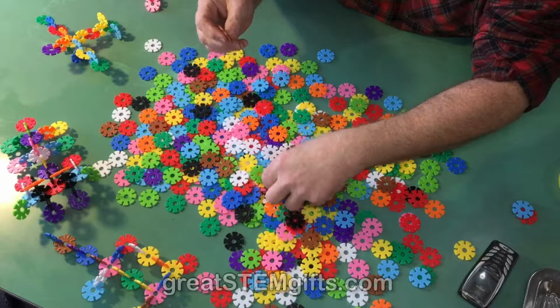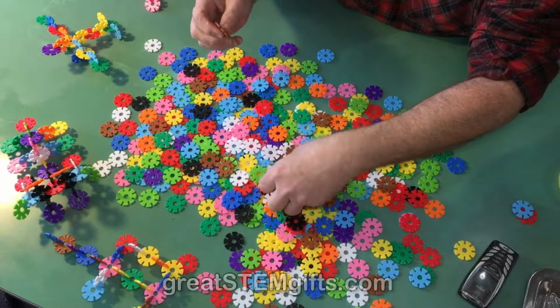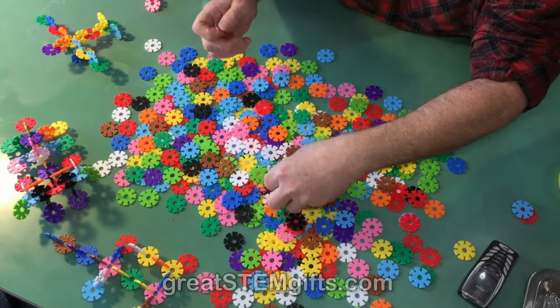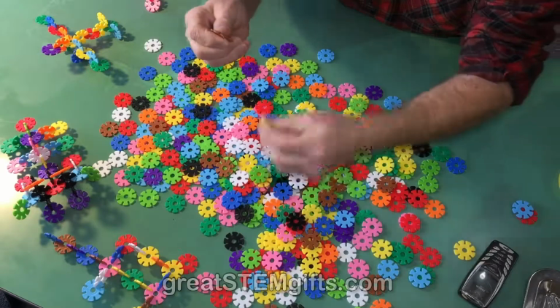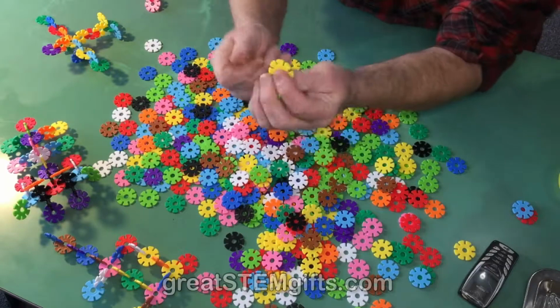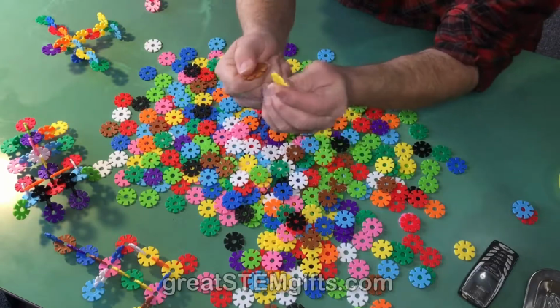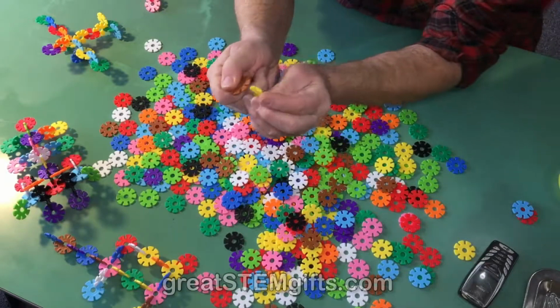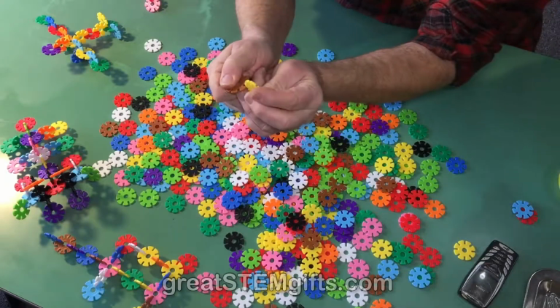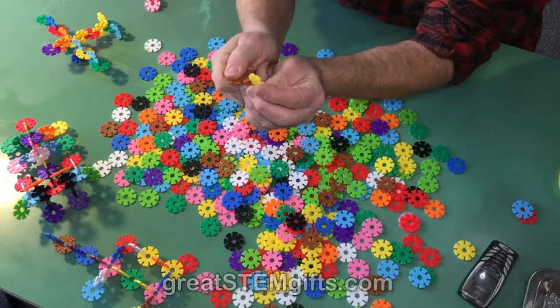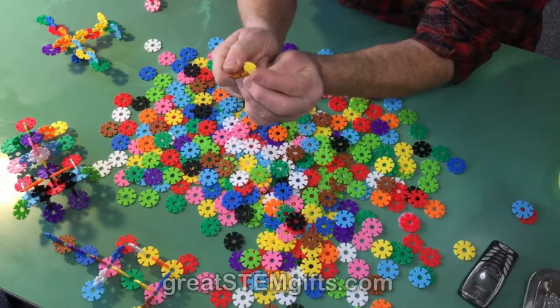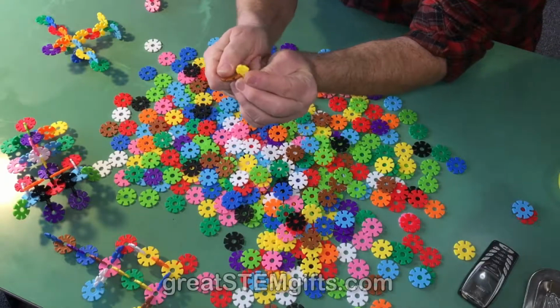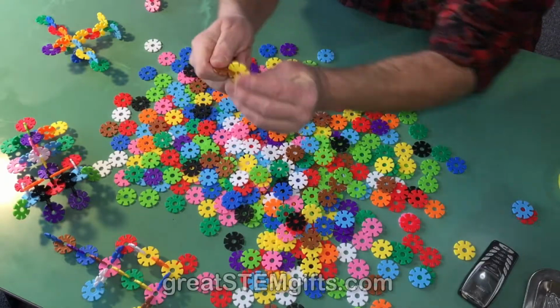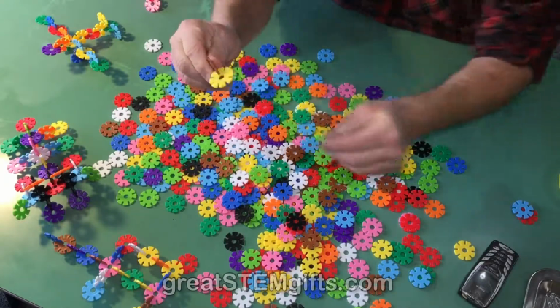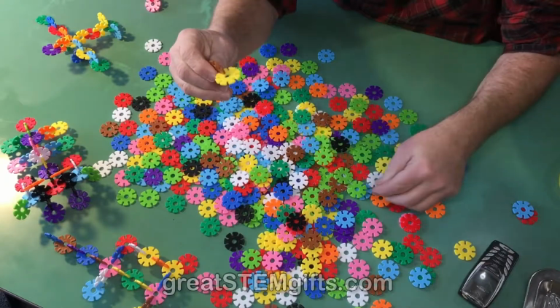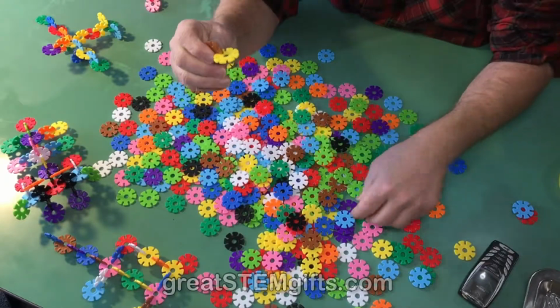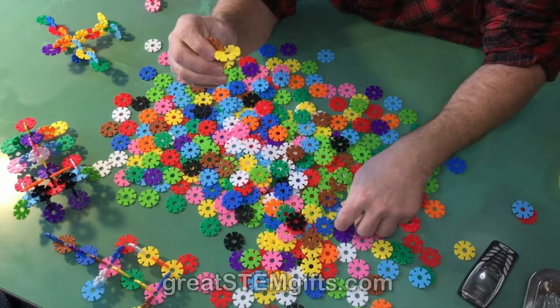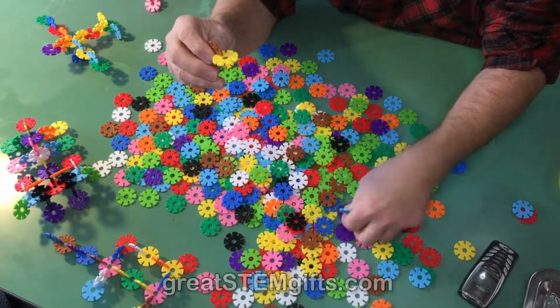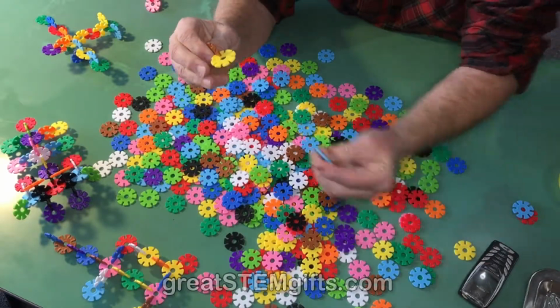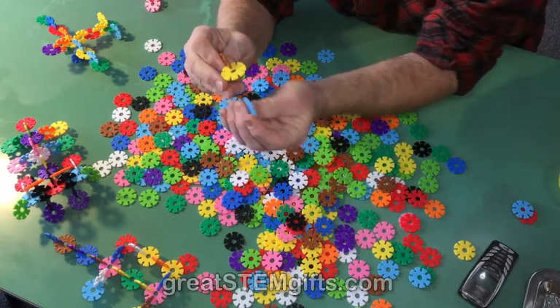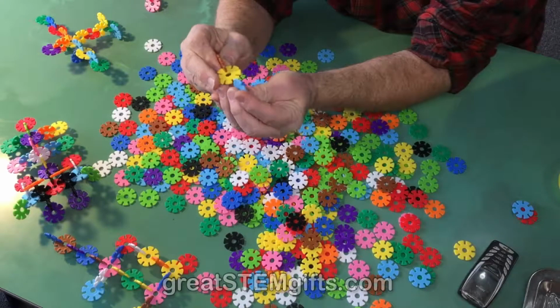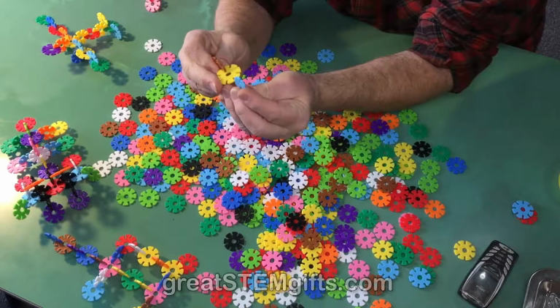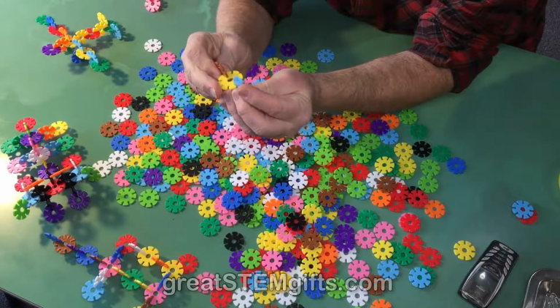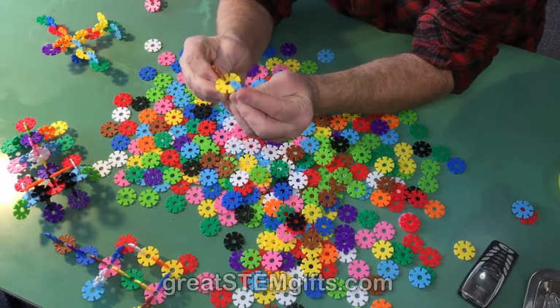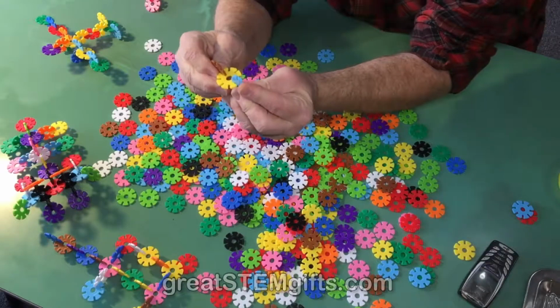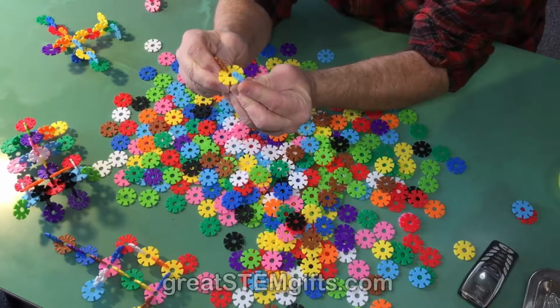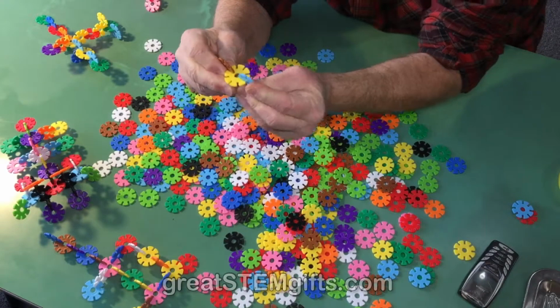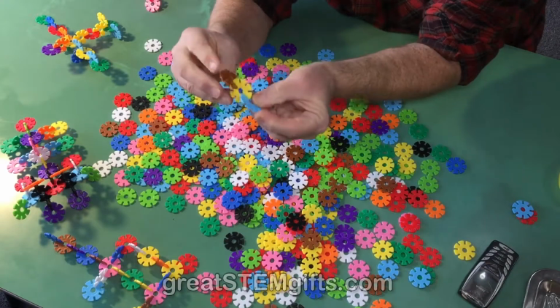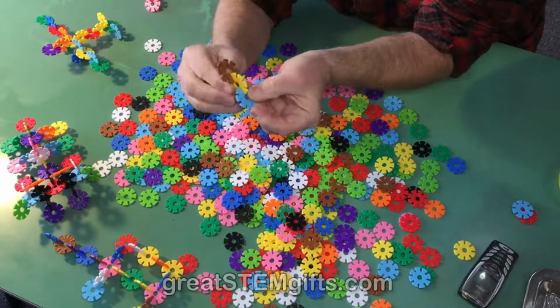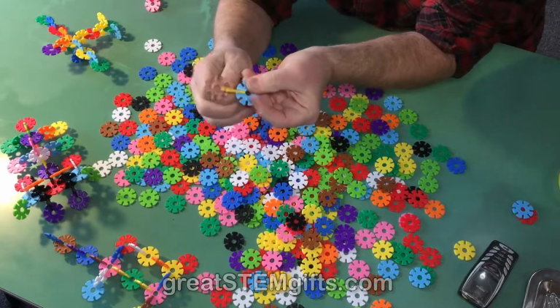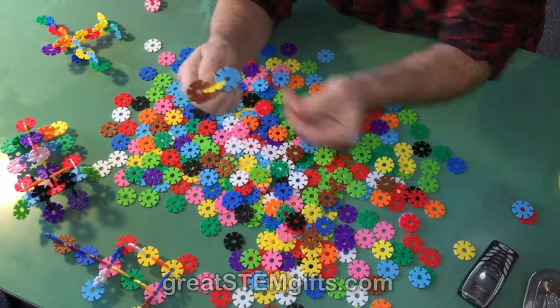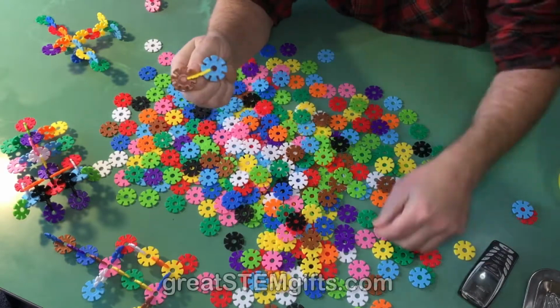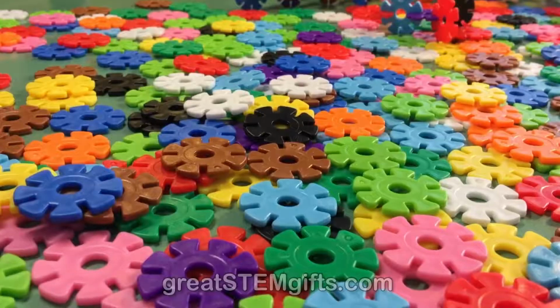Having grown up with blocks, Legos, and such, I like creating — putting stuff together. And Brain Flakes is all about that.